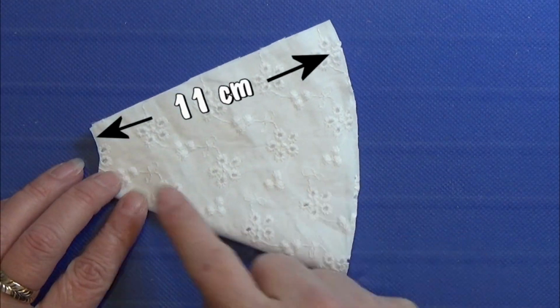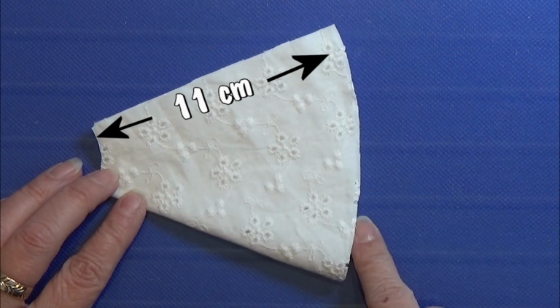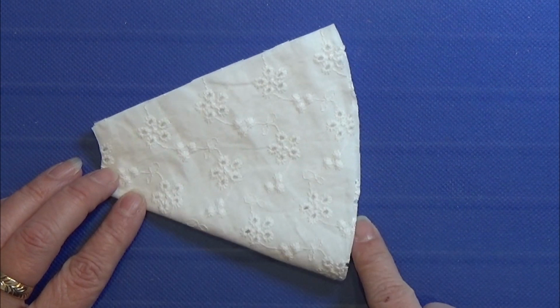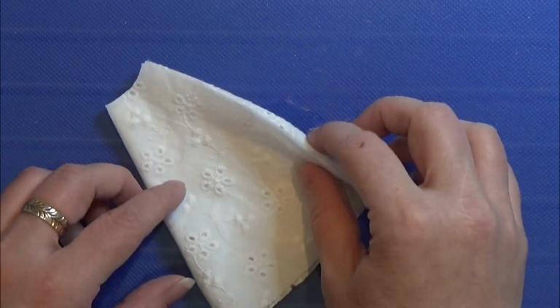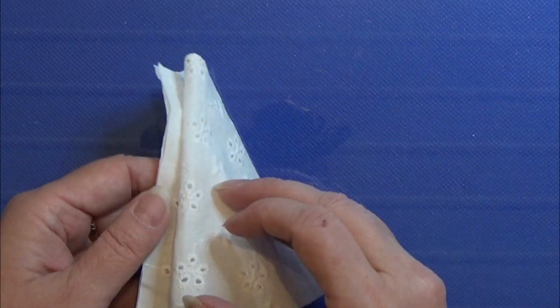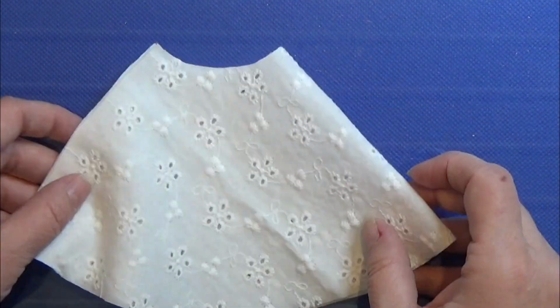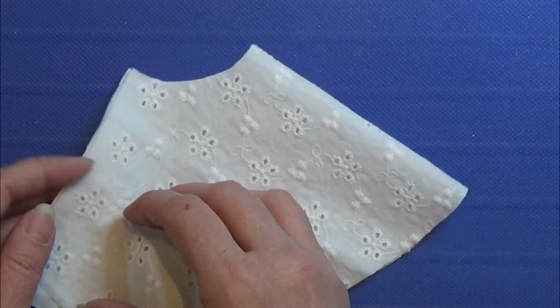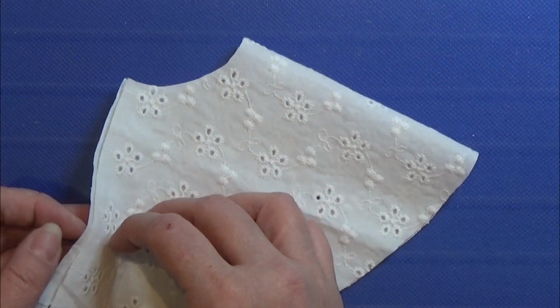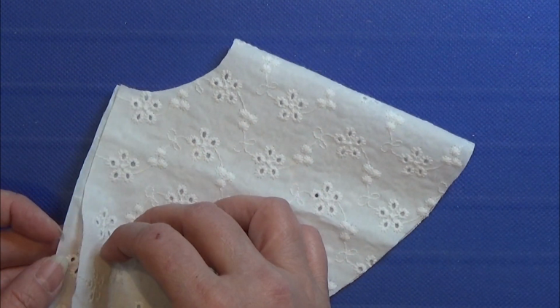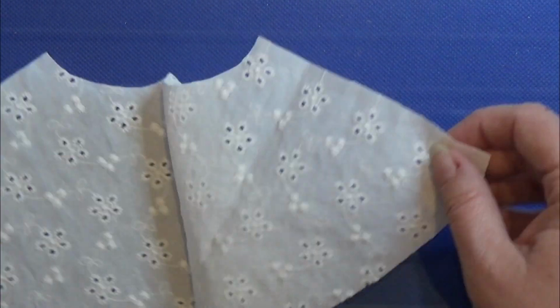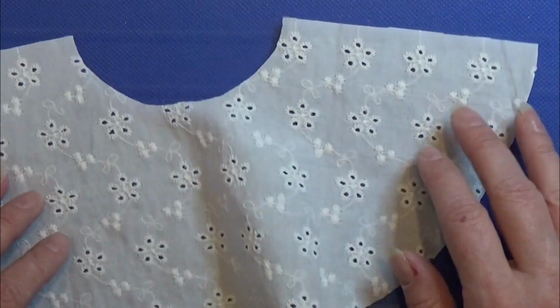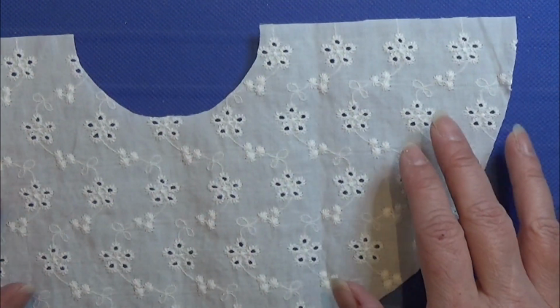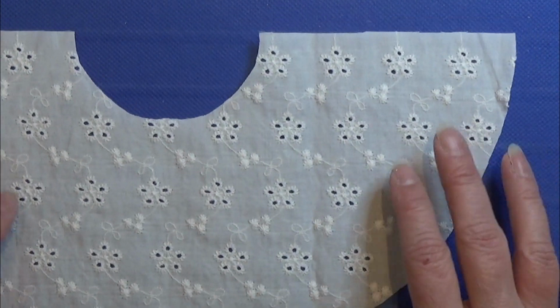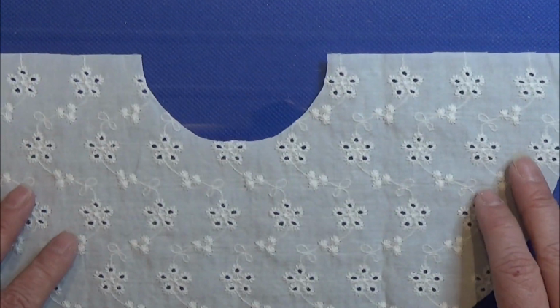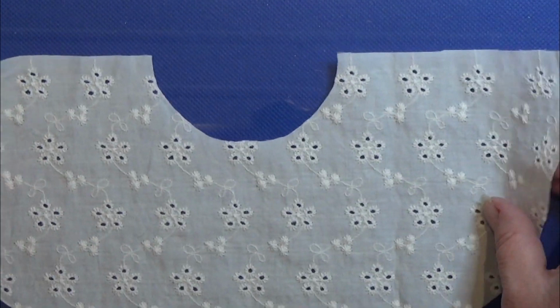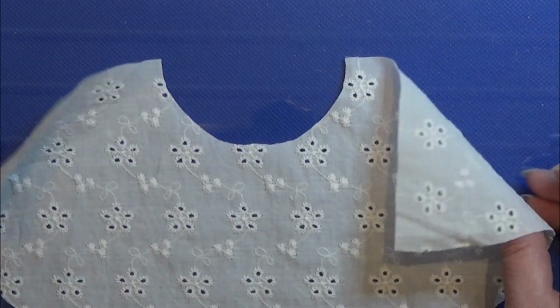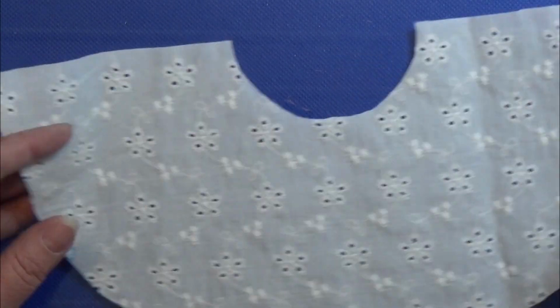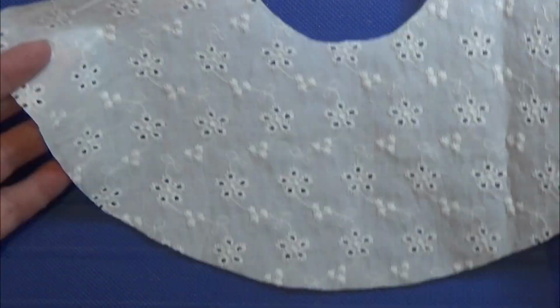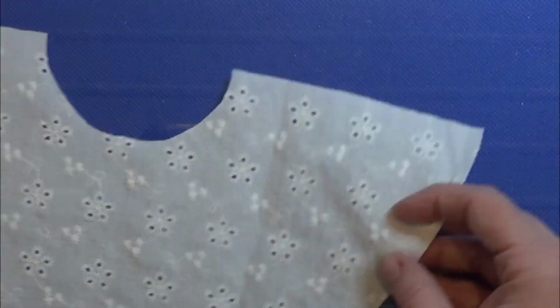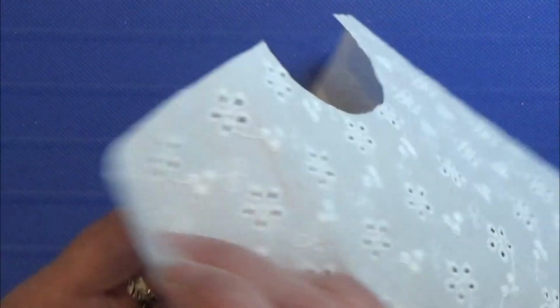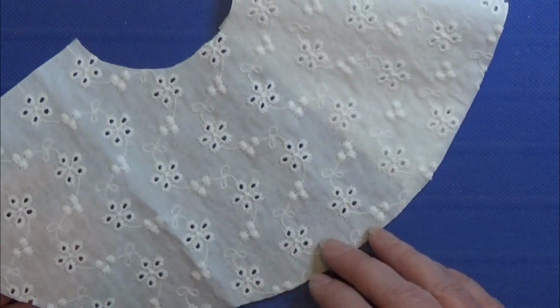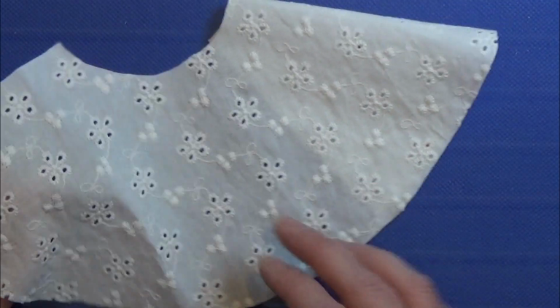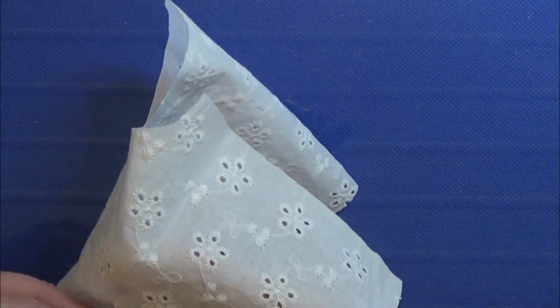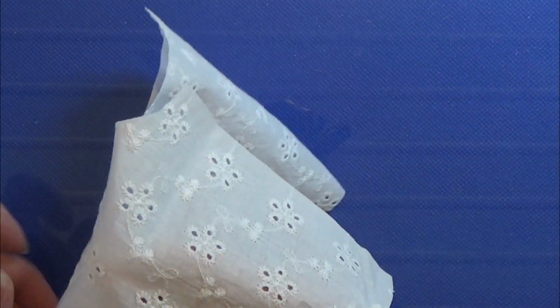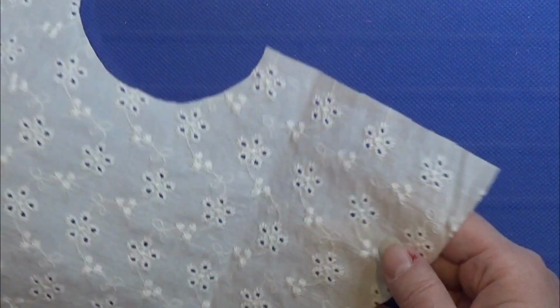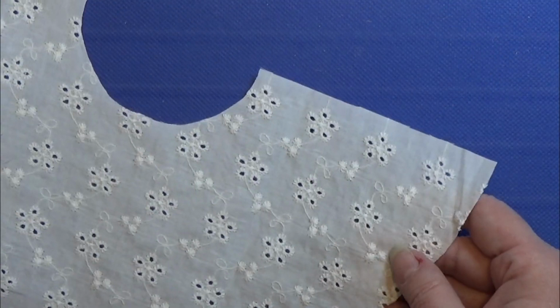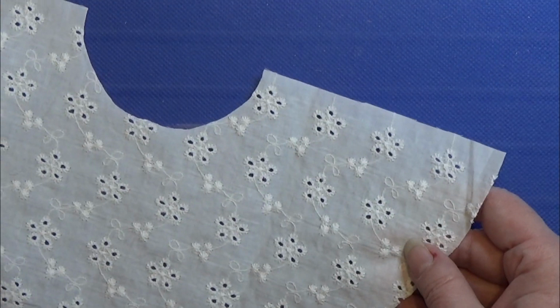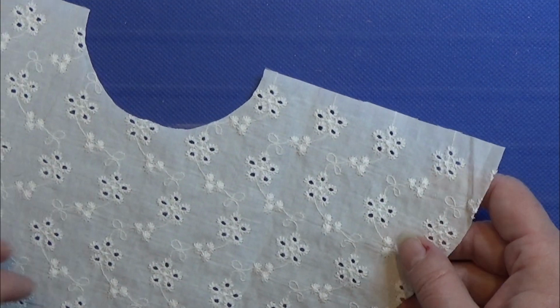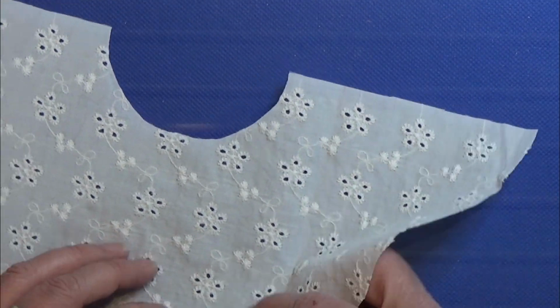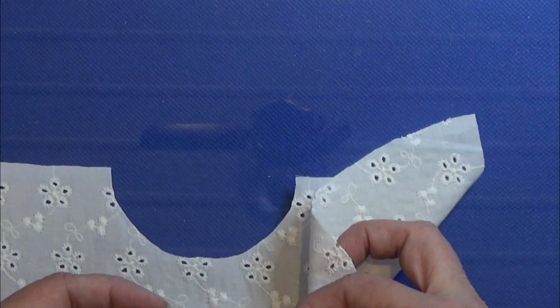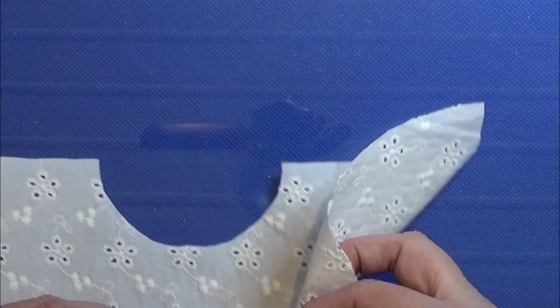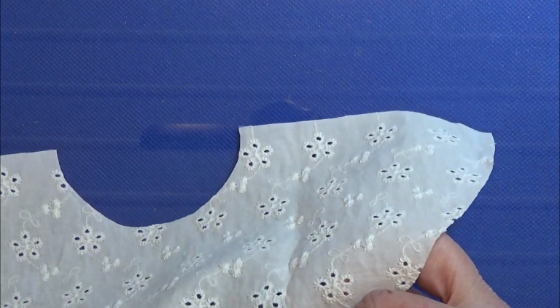Today I'm going to make a skirt for my doll. First of all, I made this half circle and it's 11 centimeters from the little circle to the bigger circle.